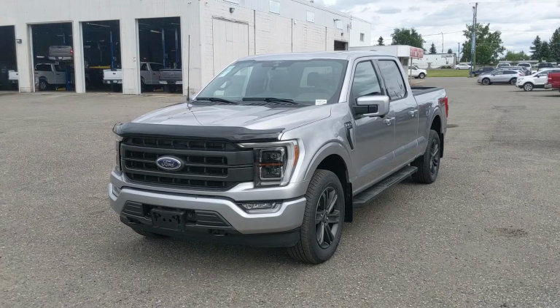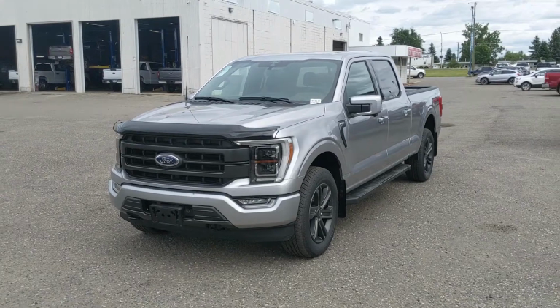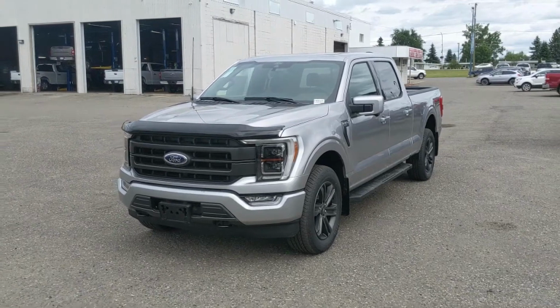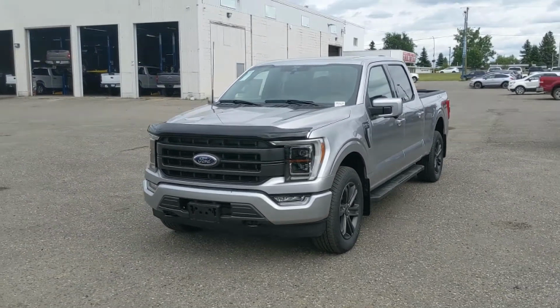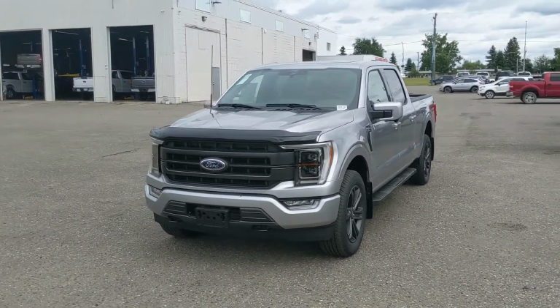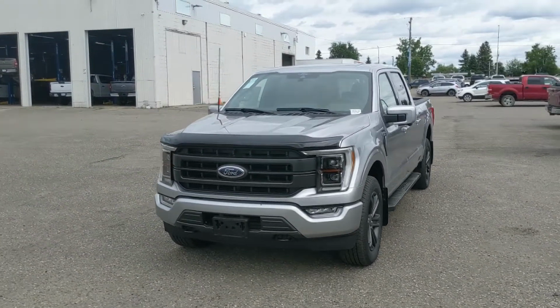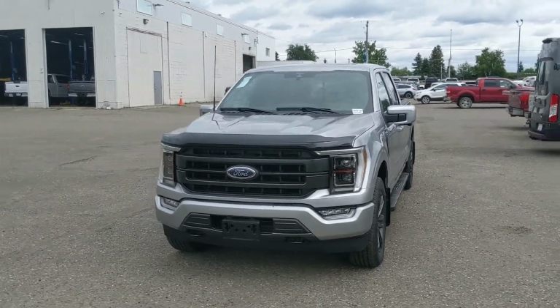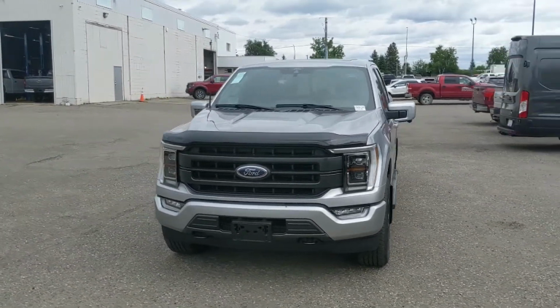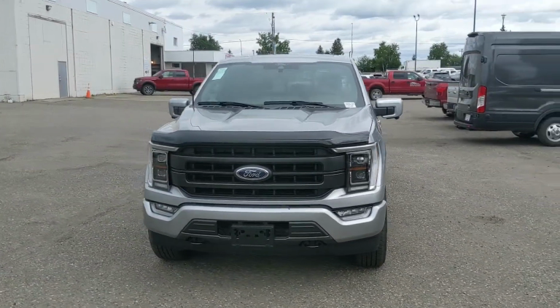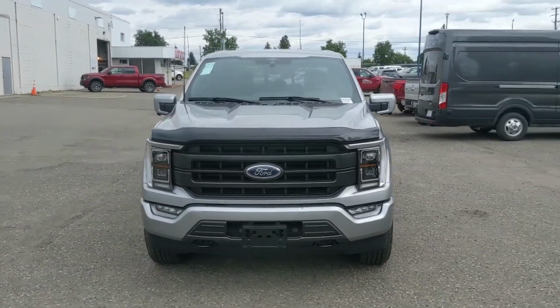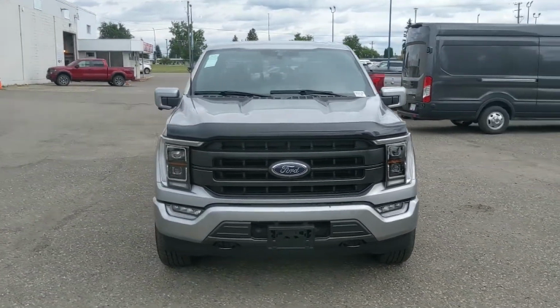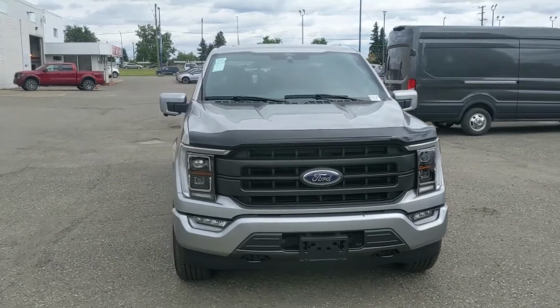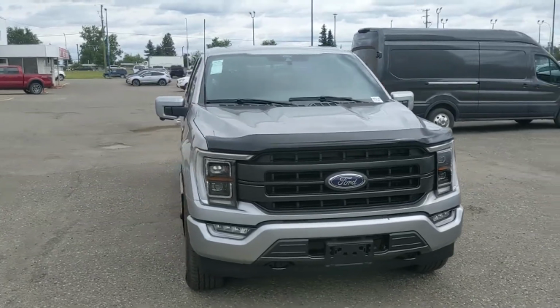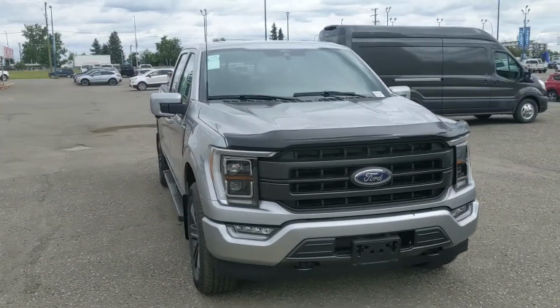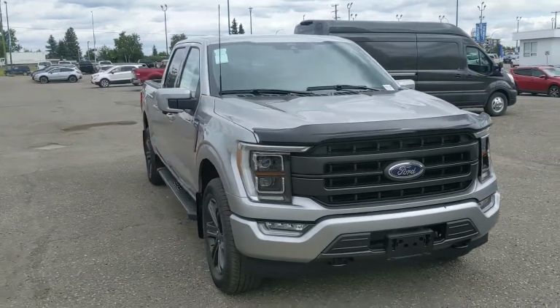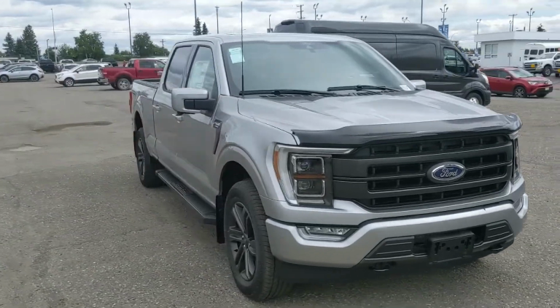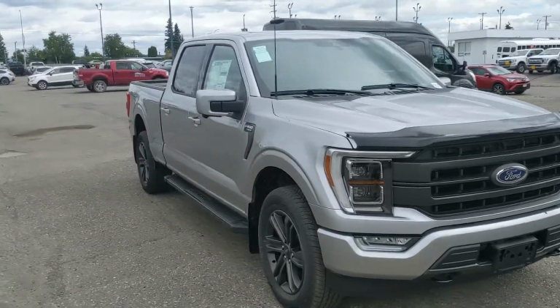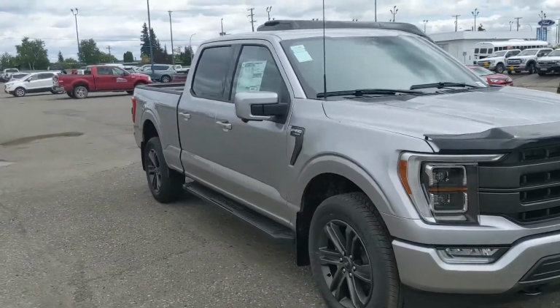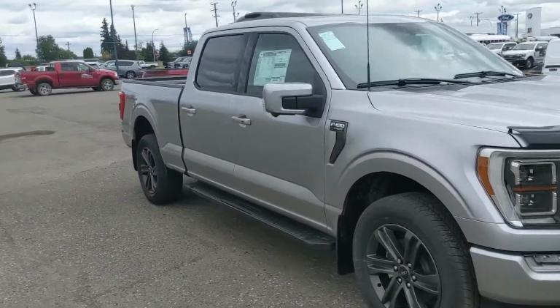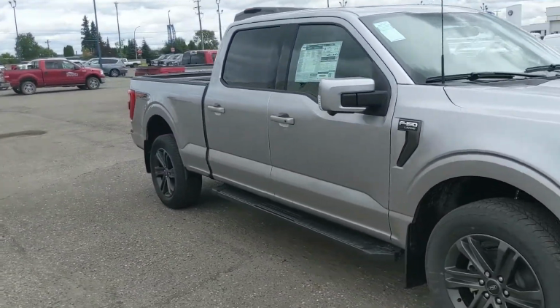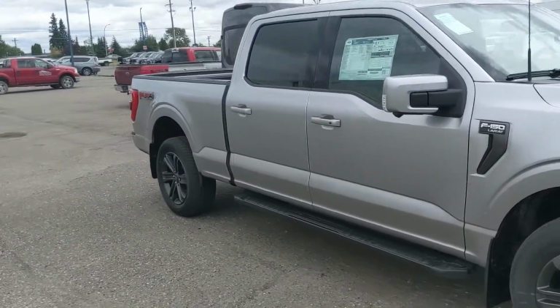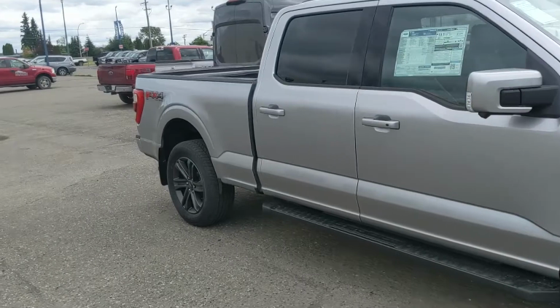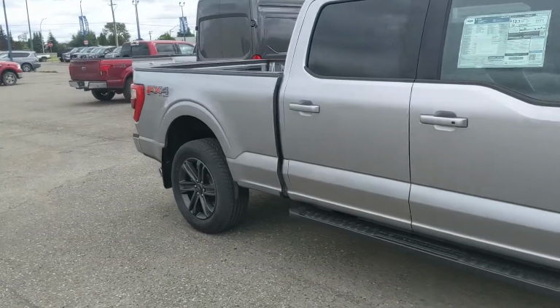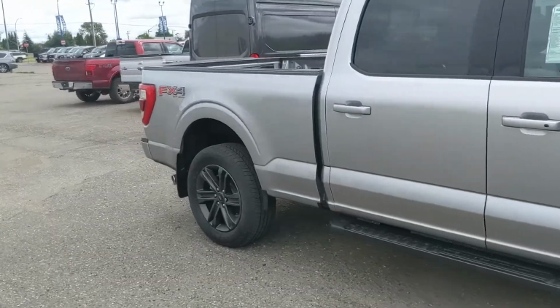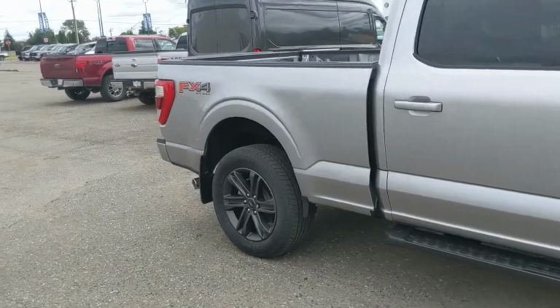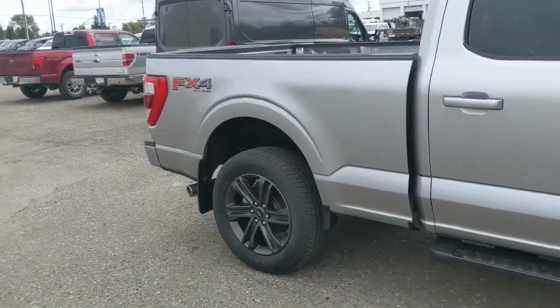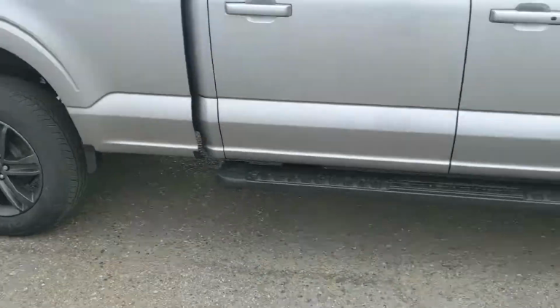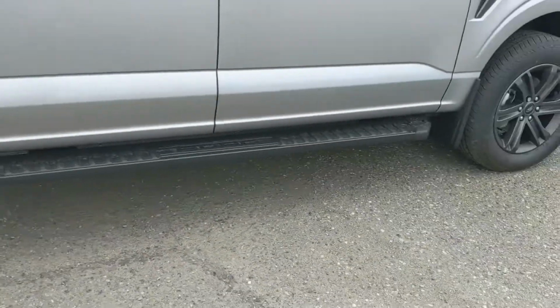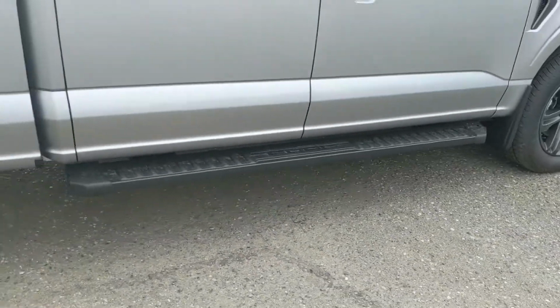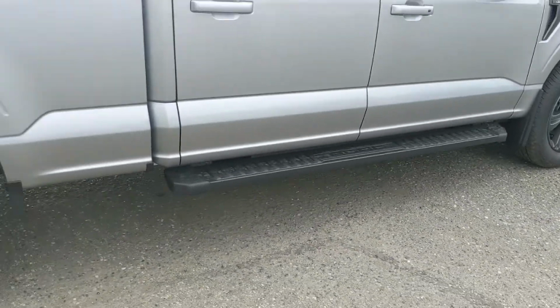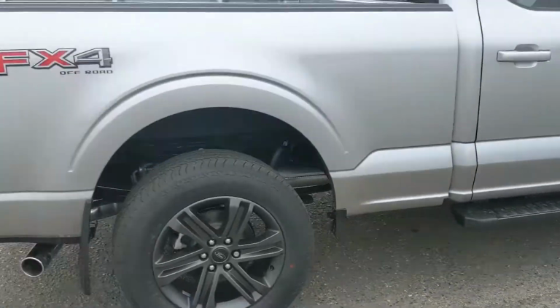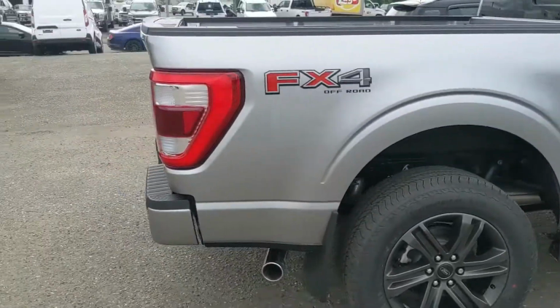Hello, this is Eric at Prince George Ford, and we're taking a look at the newly redesigned 2021 Ford F-150 in a Lariat trim, powered by a 5.0 liter V8 engine providing you with plenty of power for towing, hauling, and 4x4ing. It also comes with running boards down below so you can have an easier time getting in.